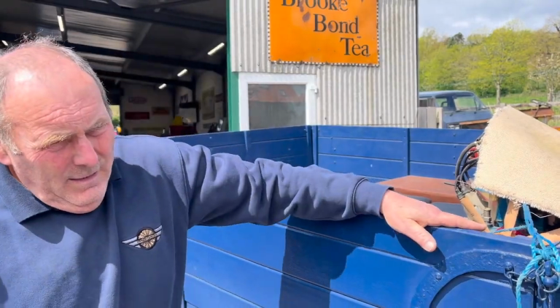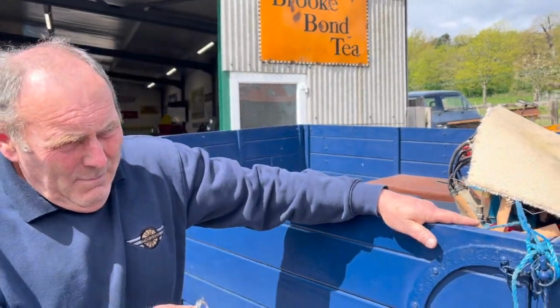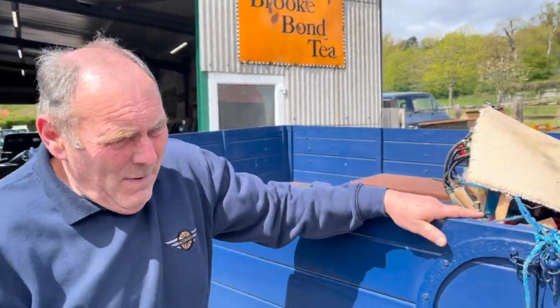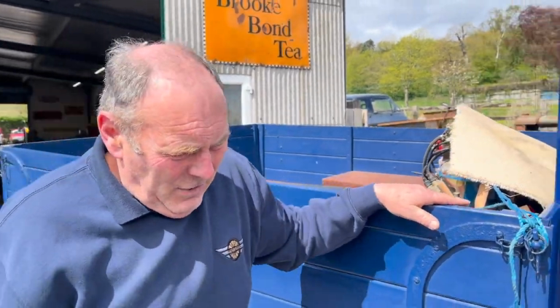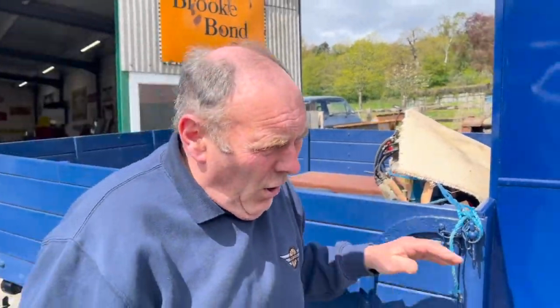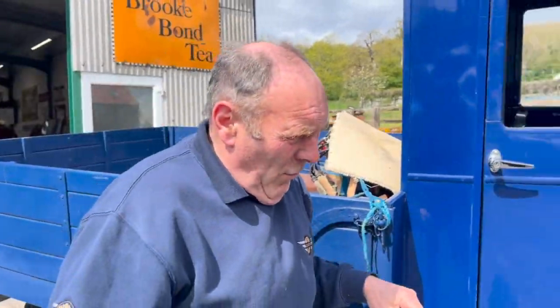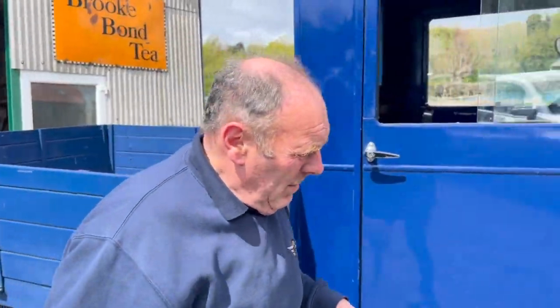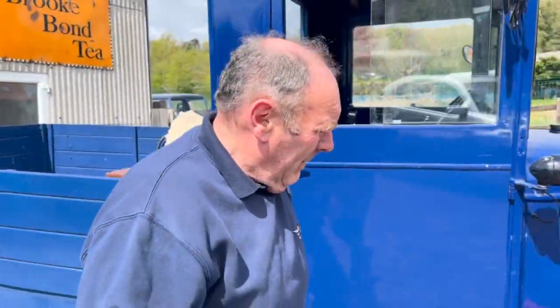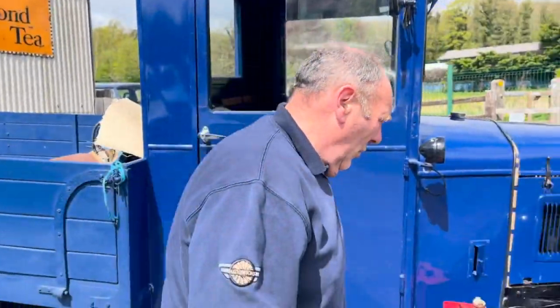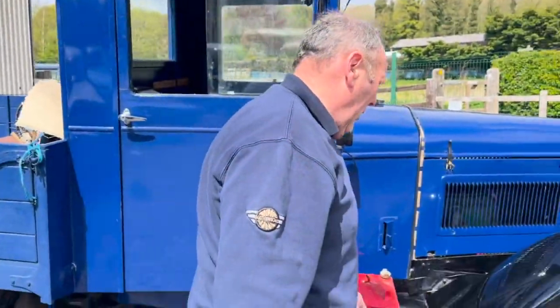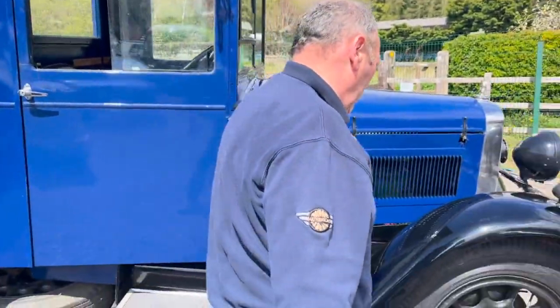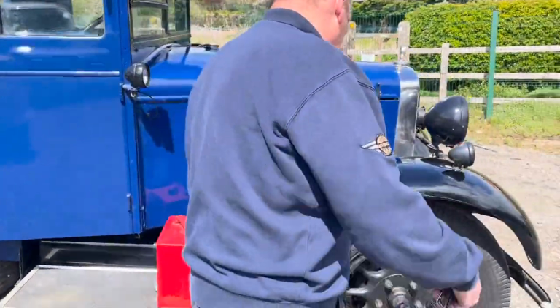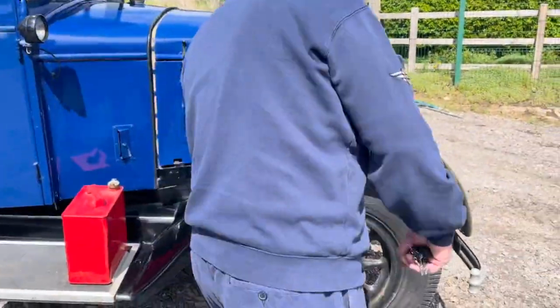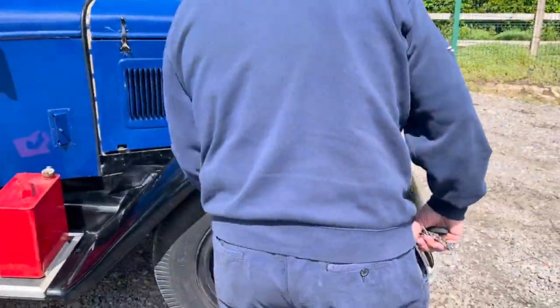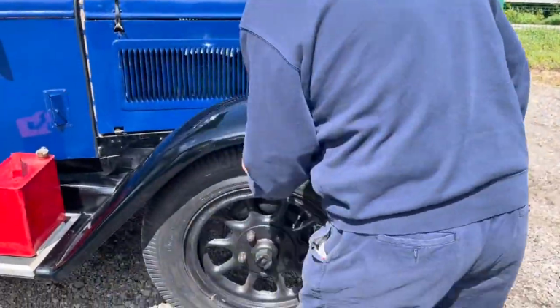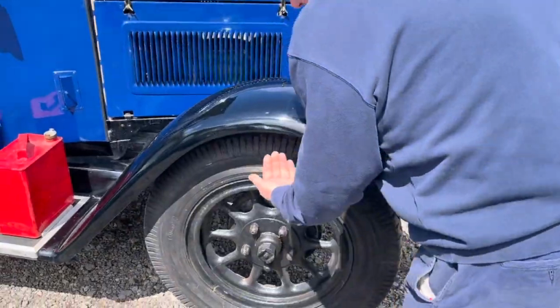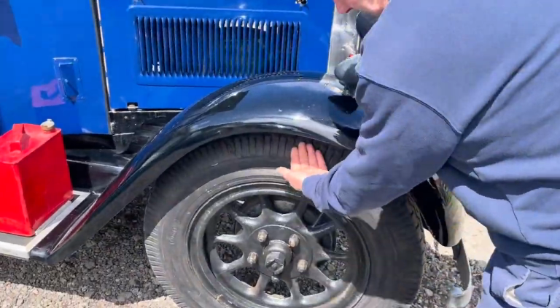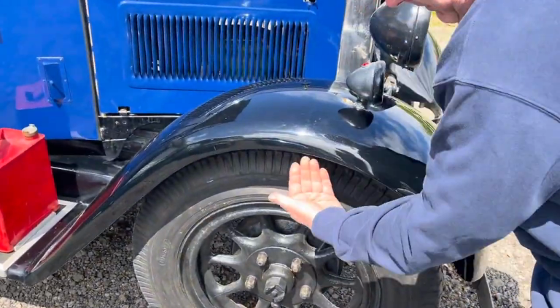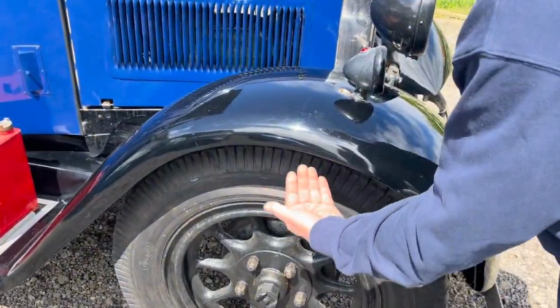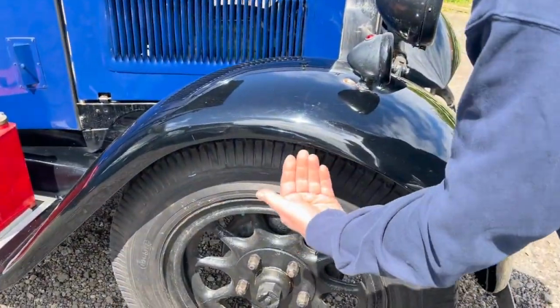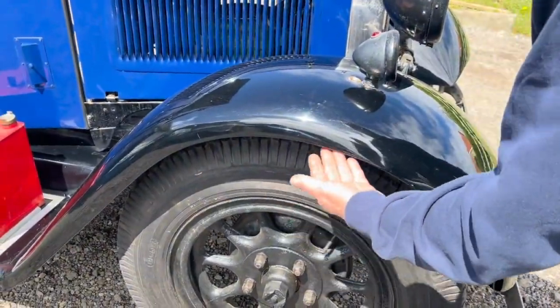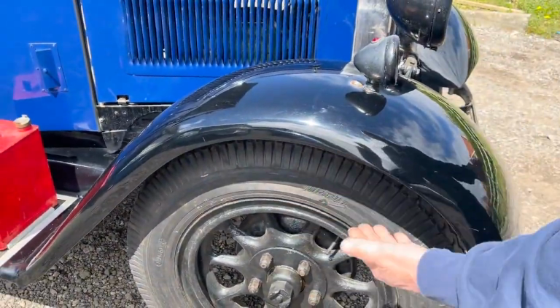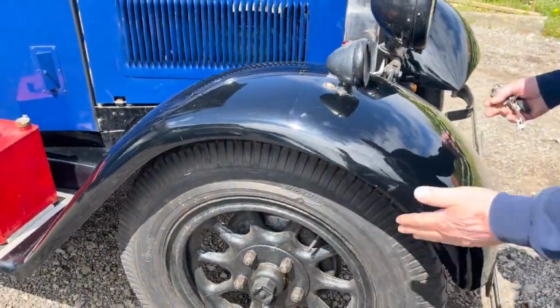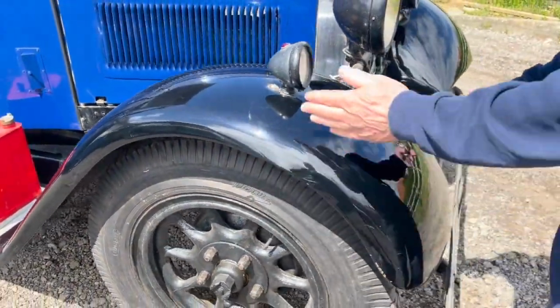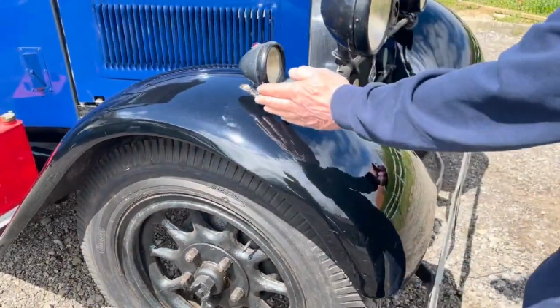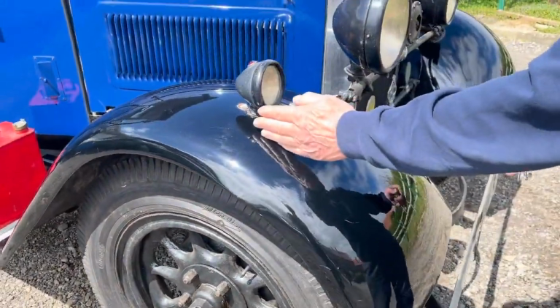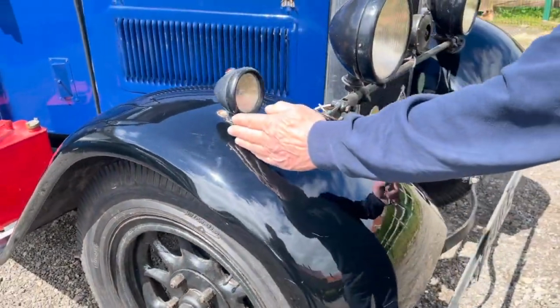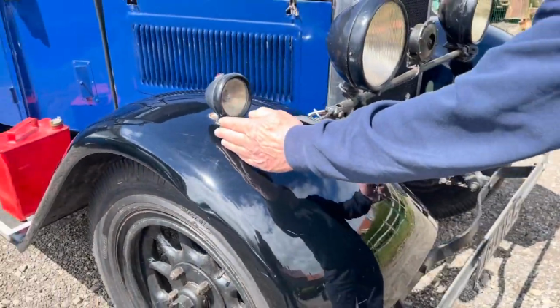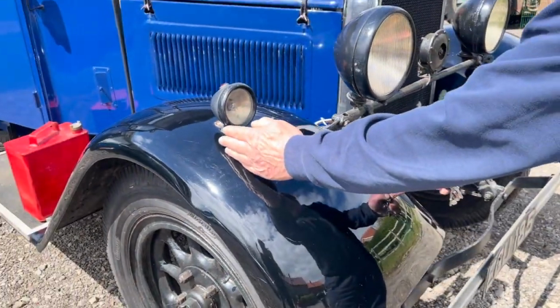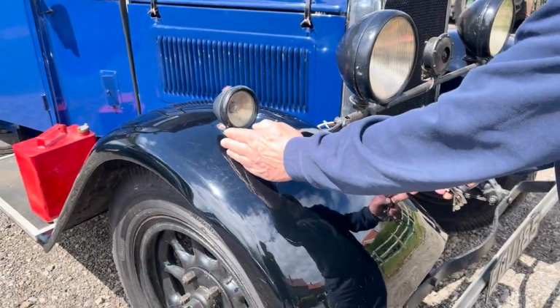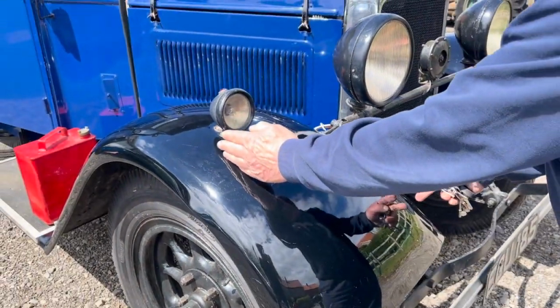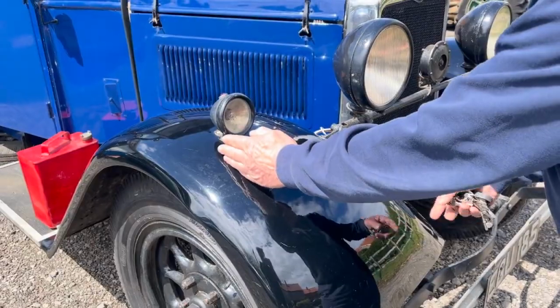The front mudguards have got to be wrong — they've surely got to be wrong. It's all good, great wide arches on the mudguards. The mudguards ought to finish there in our opinion.